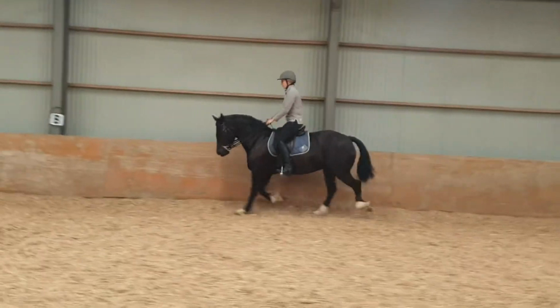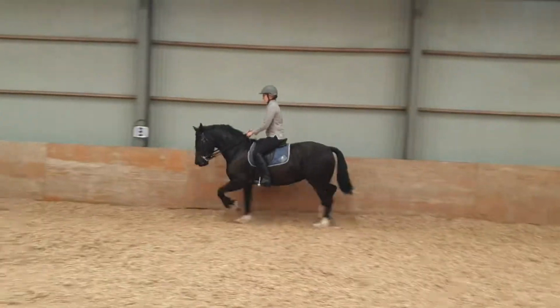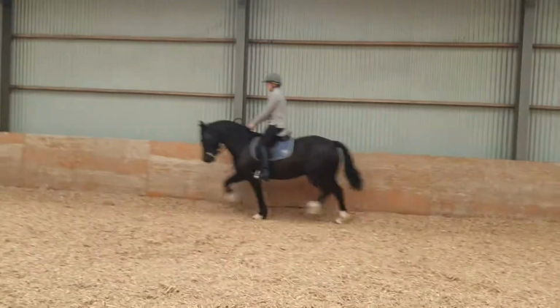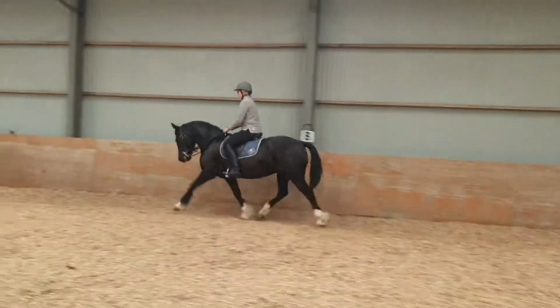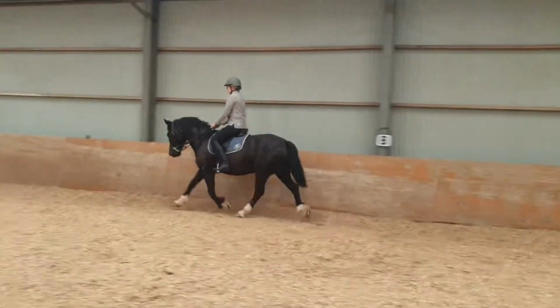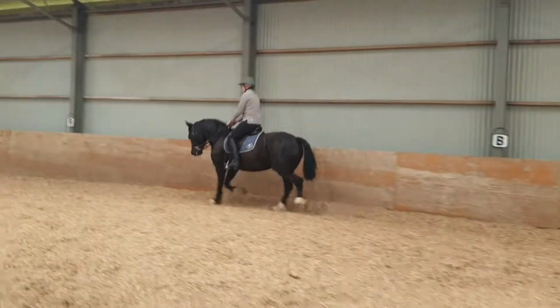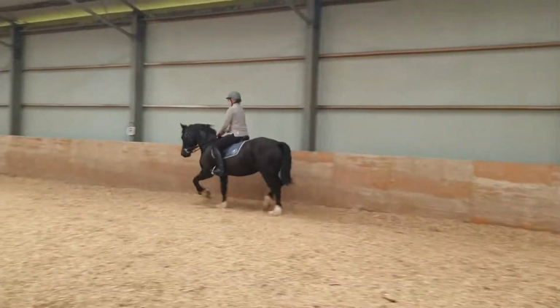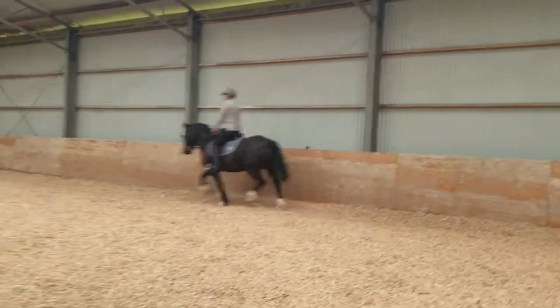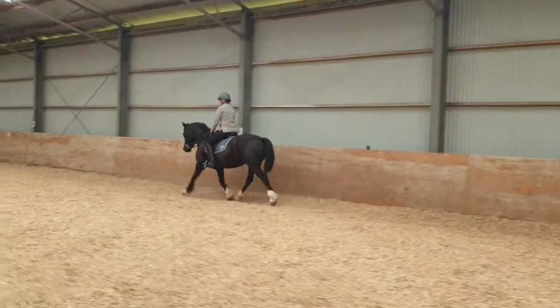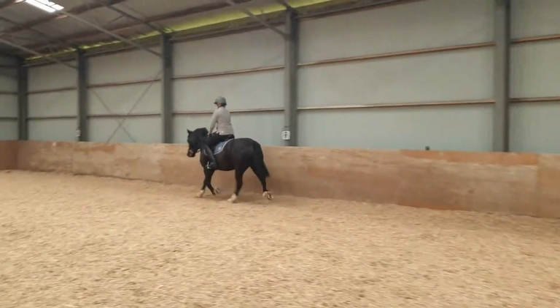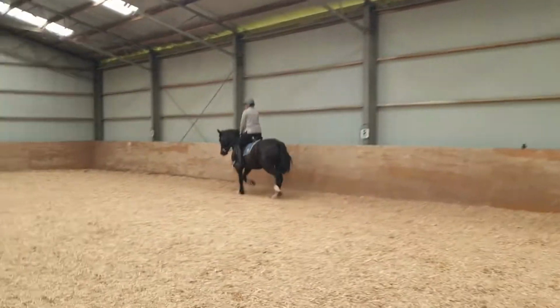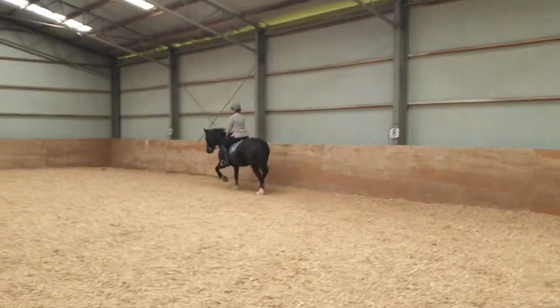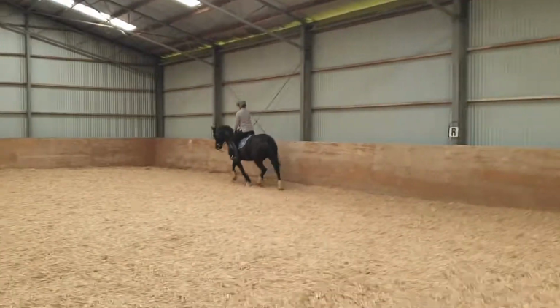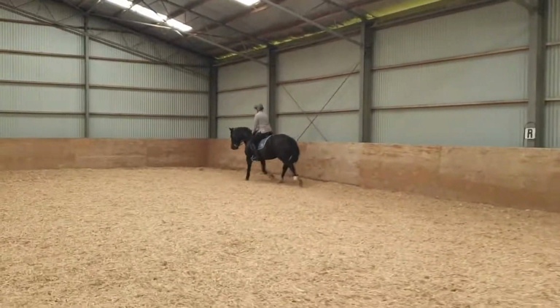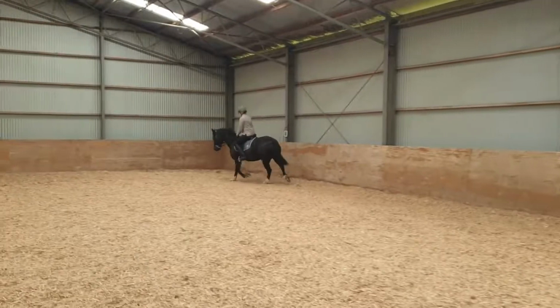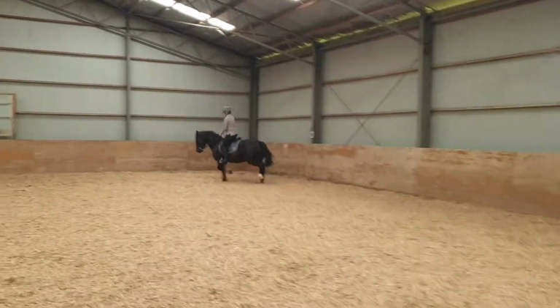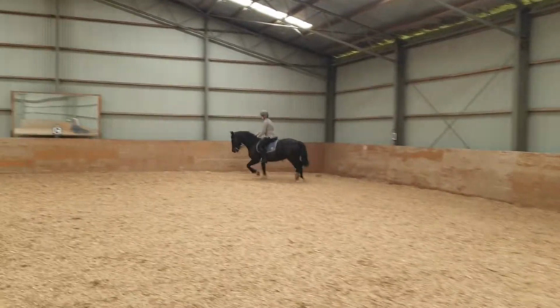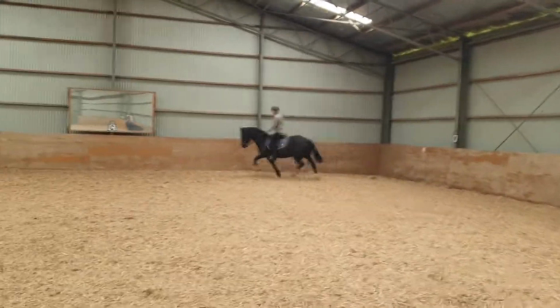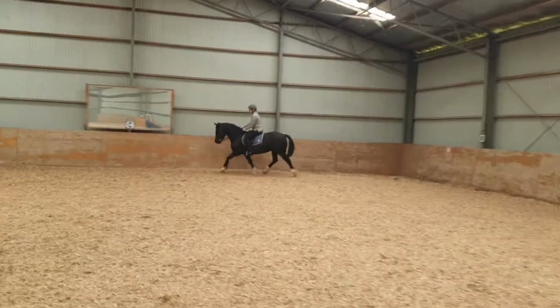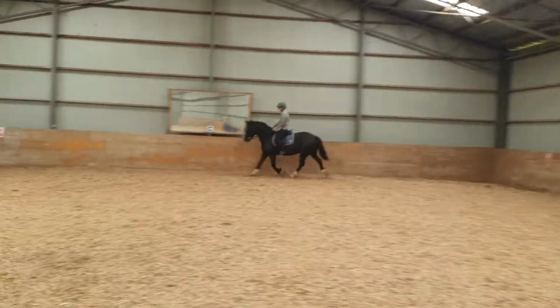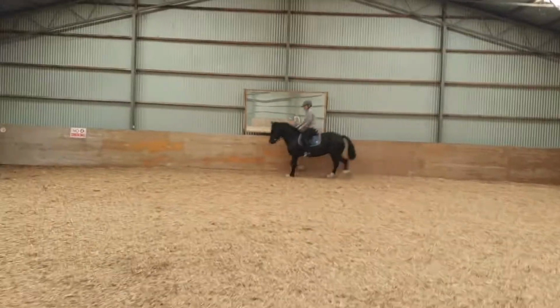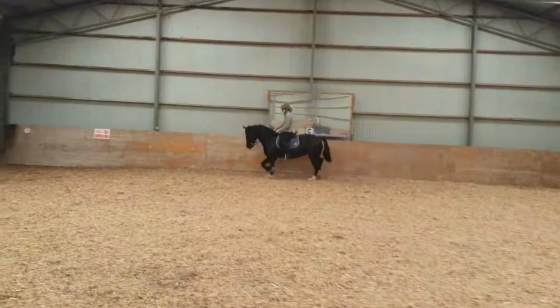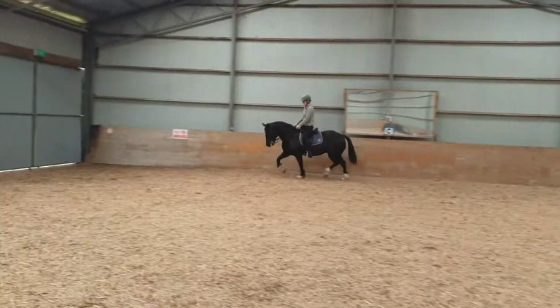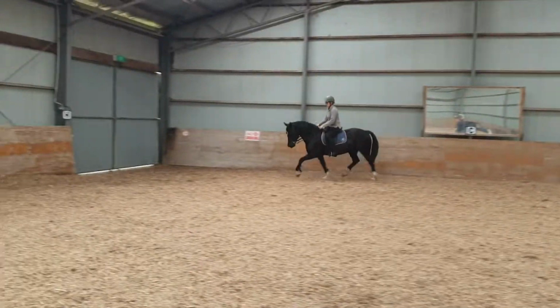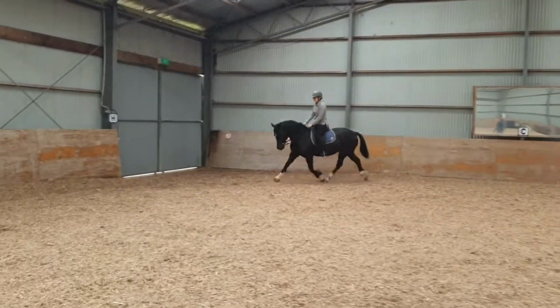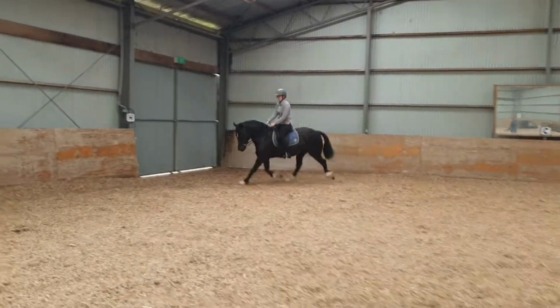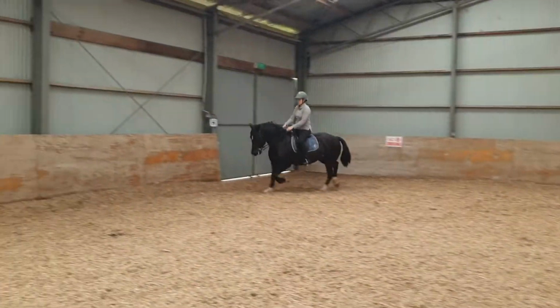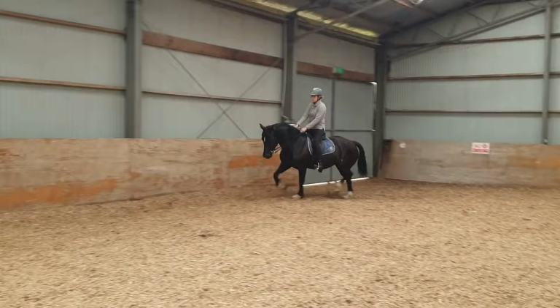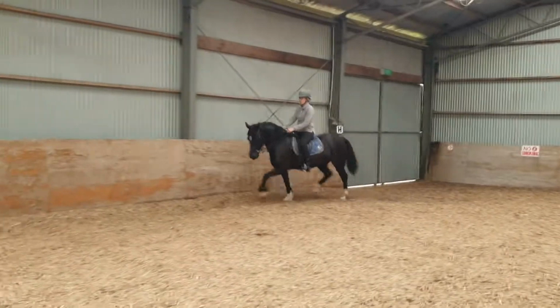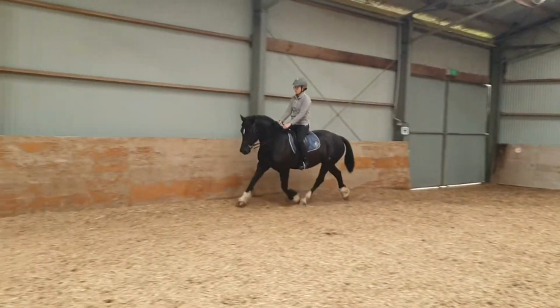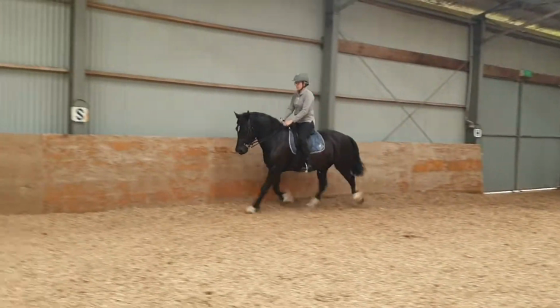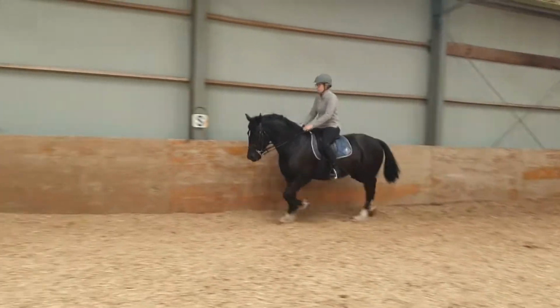This is how you want her going on the circle — in that bold but balanced way. Outside rein. And give with your inside.